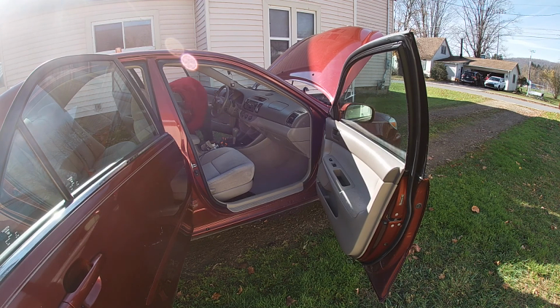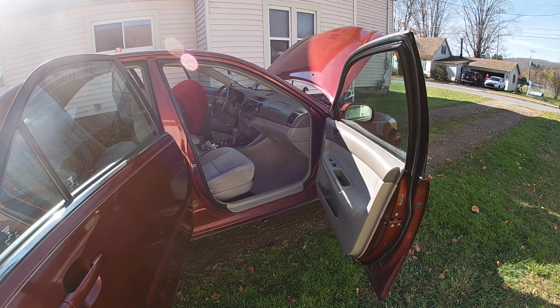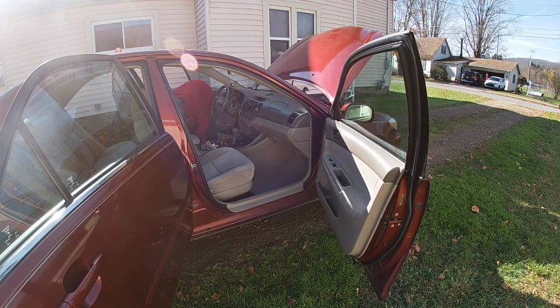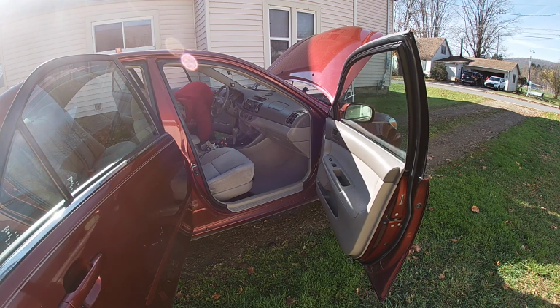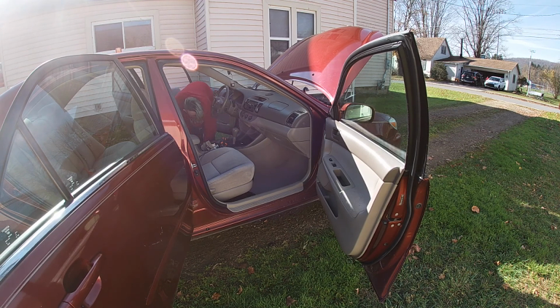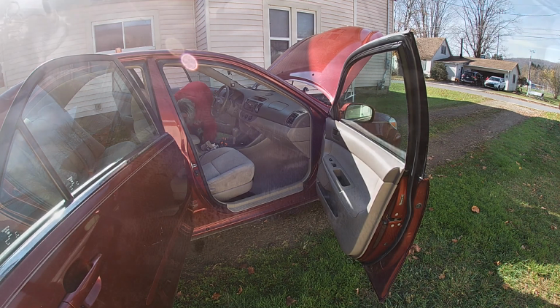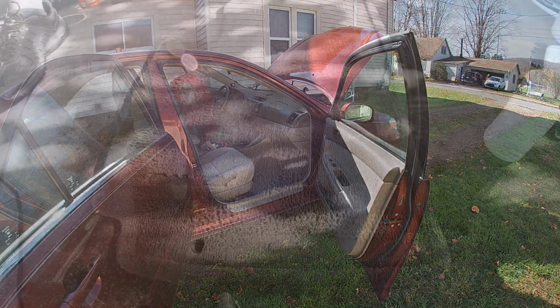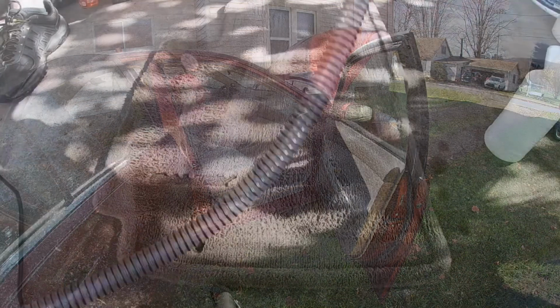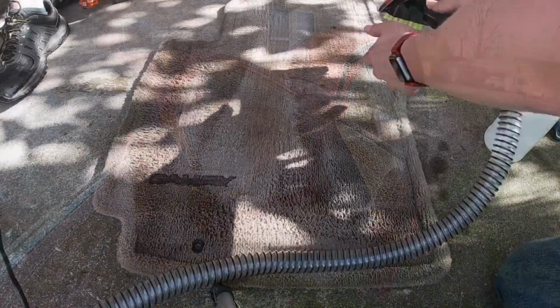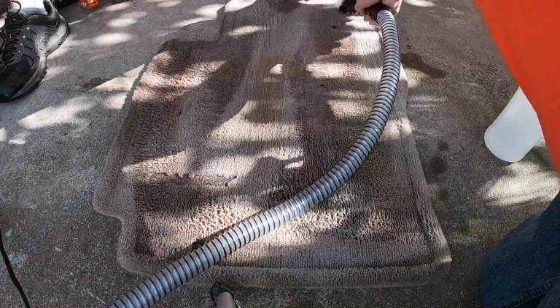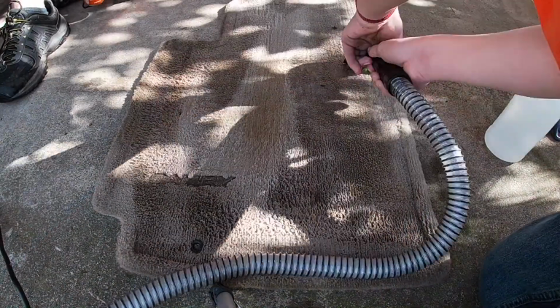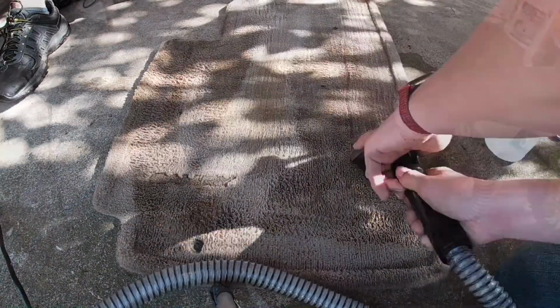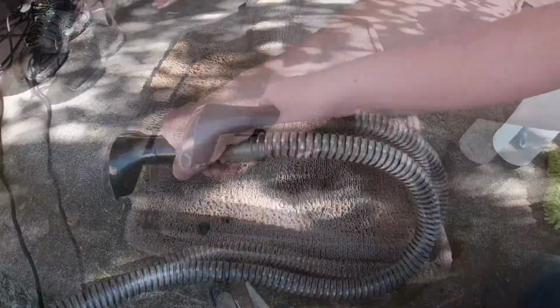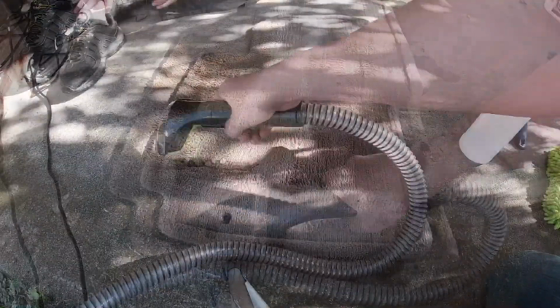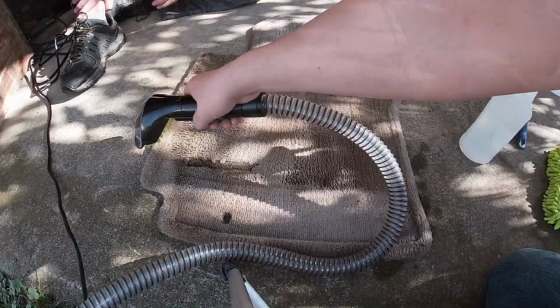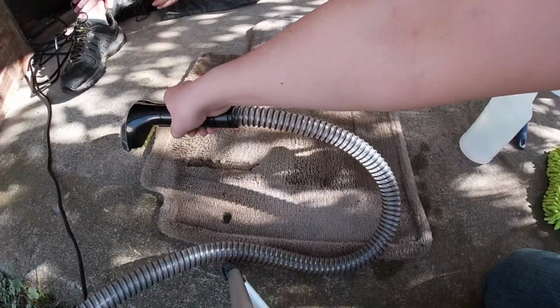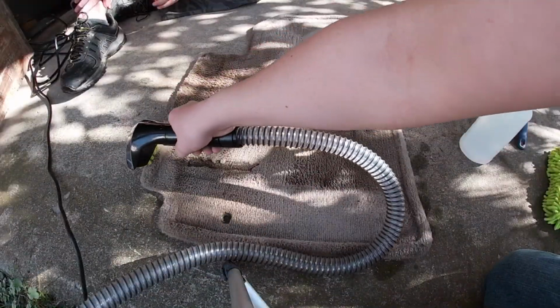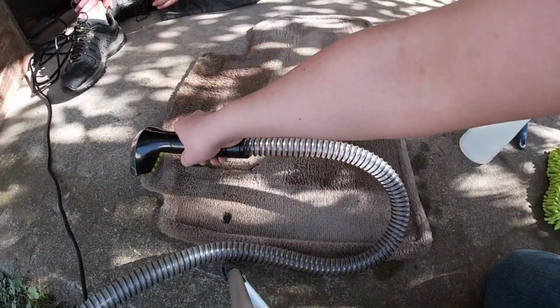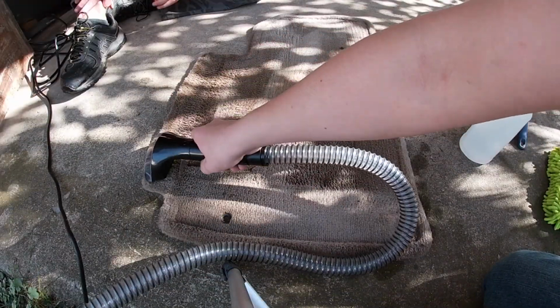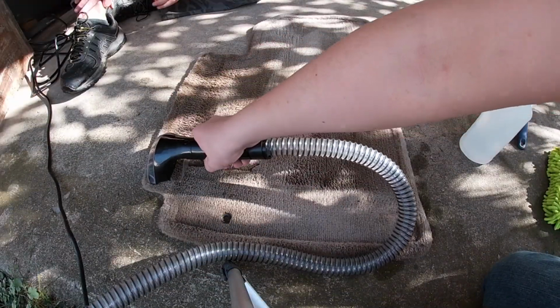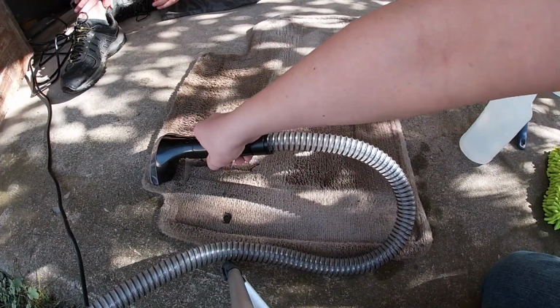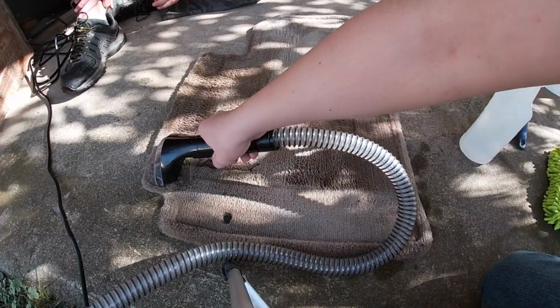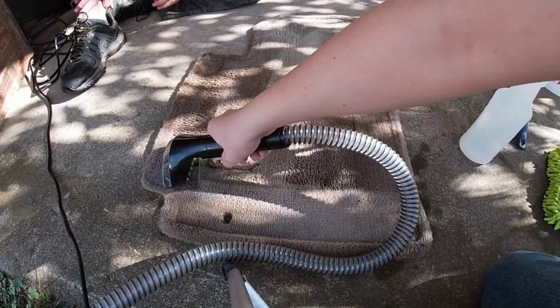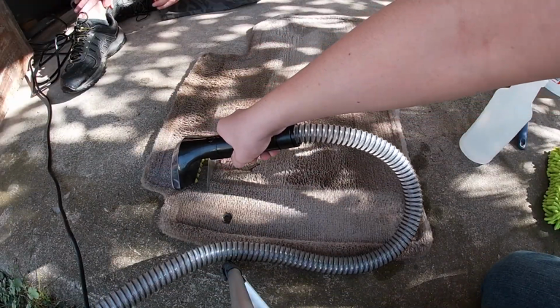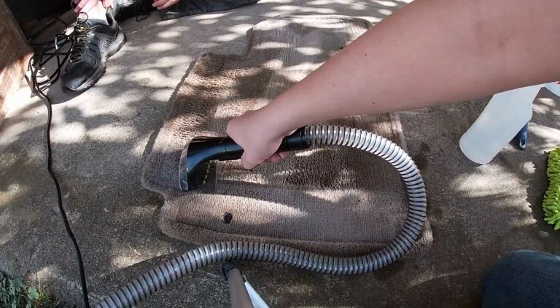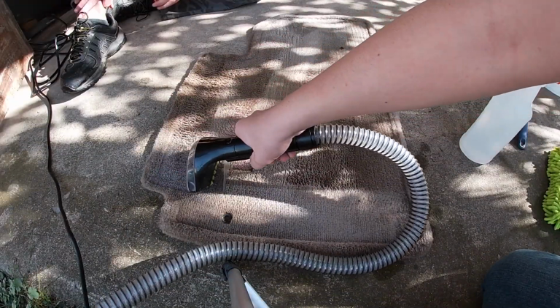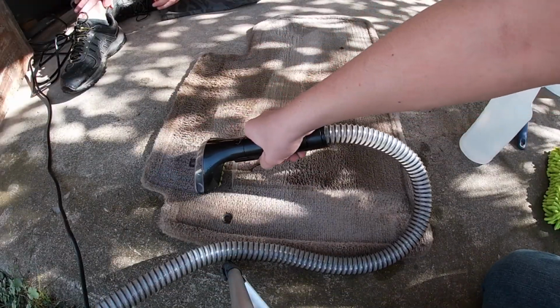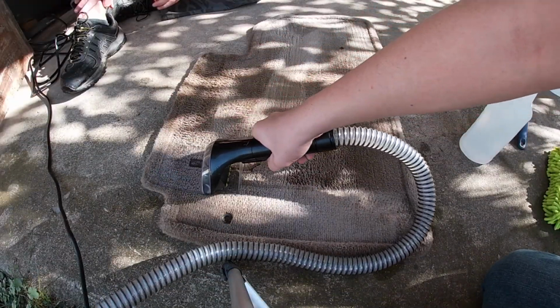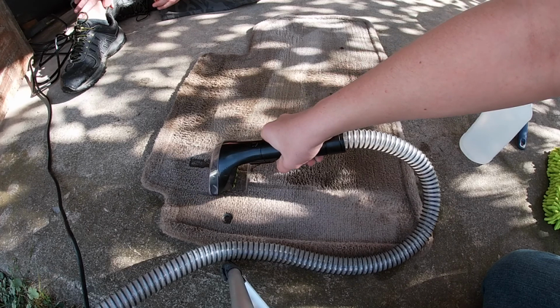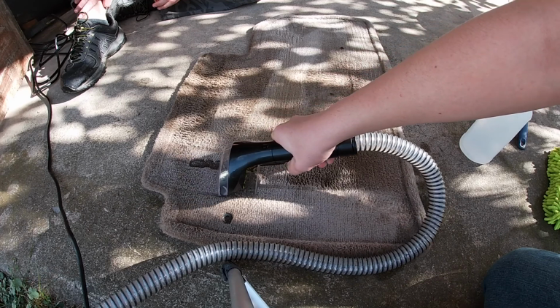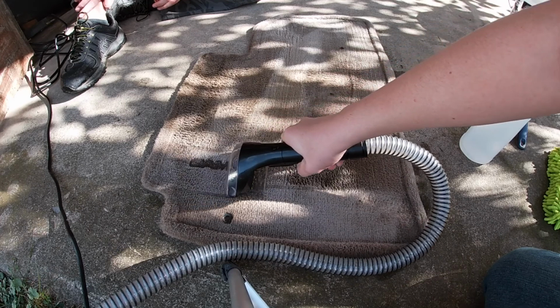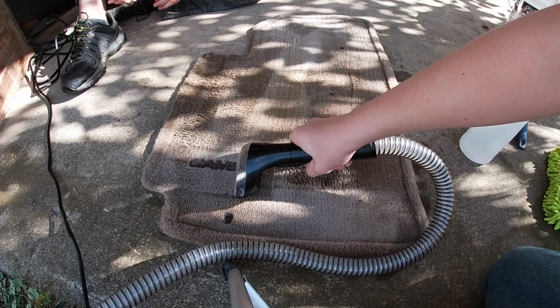Now we're going to be starting to extract the floor mats. I'm using the Bissell Little Green Pro and just the Bissell carpet solution.